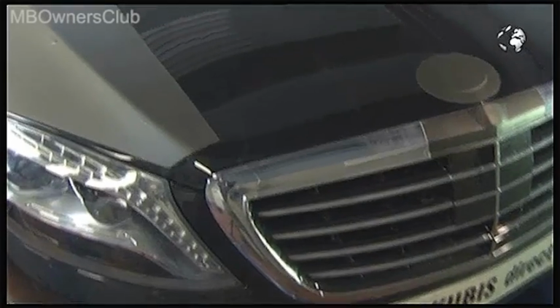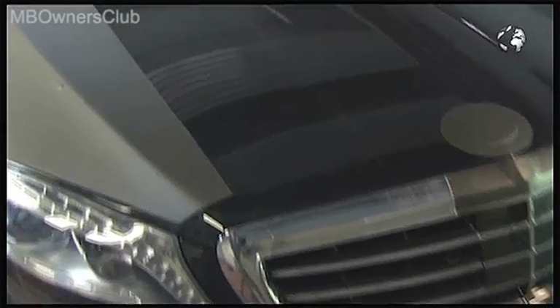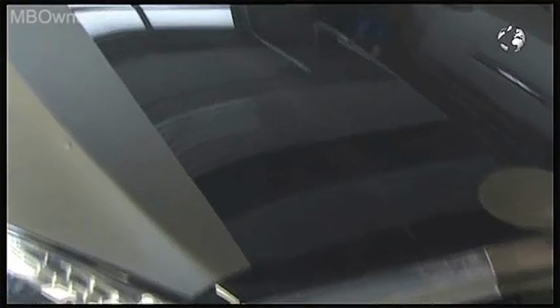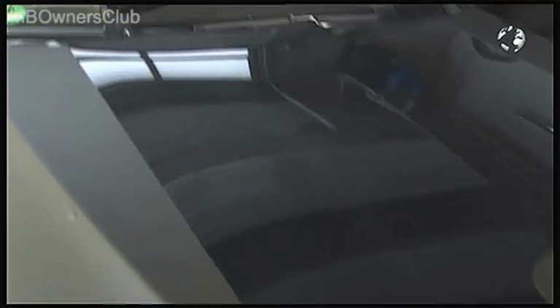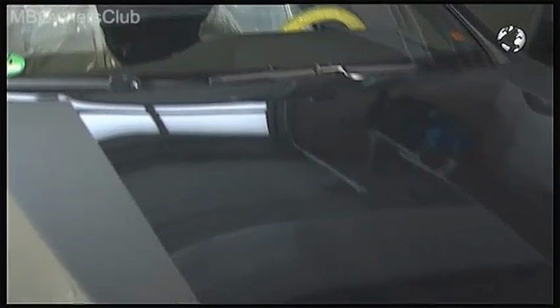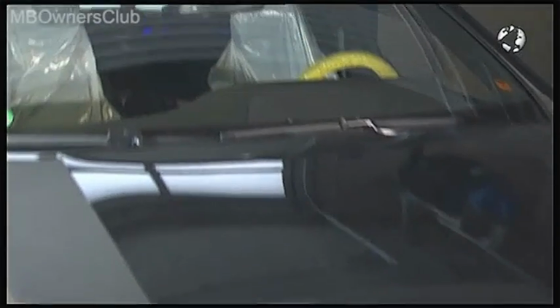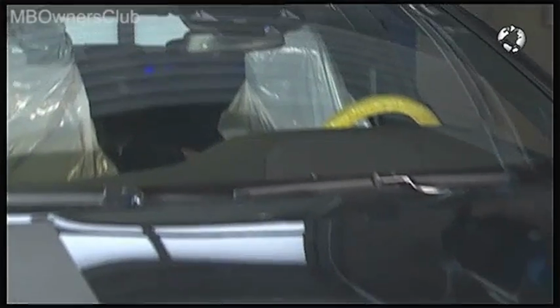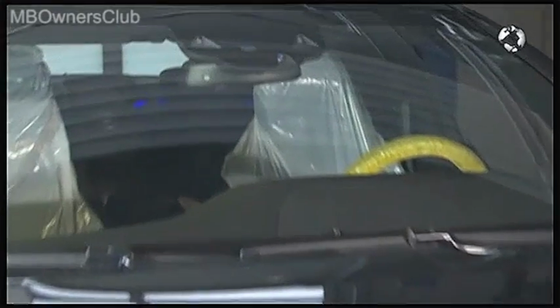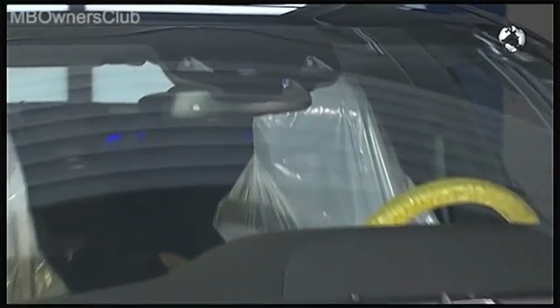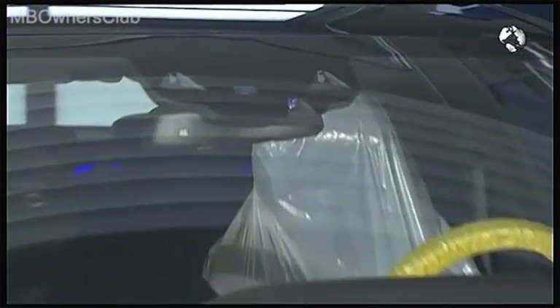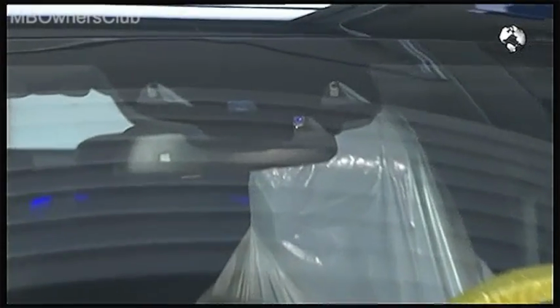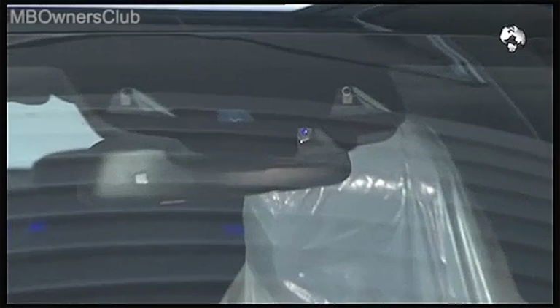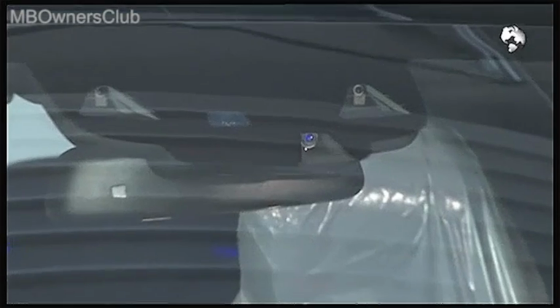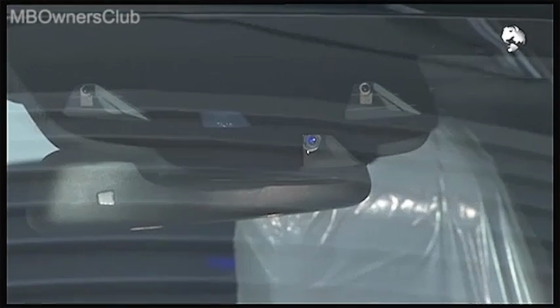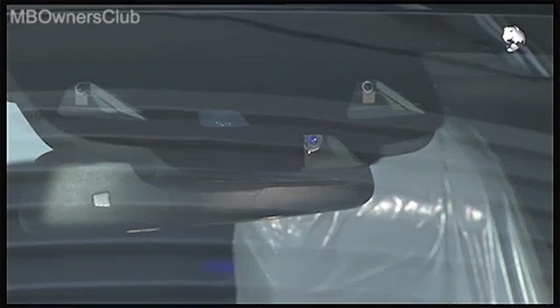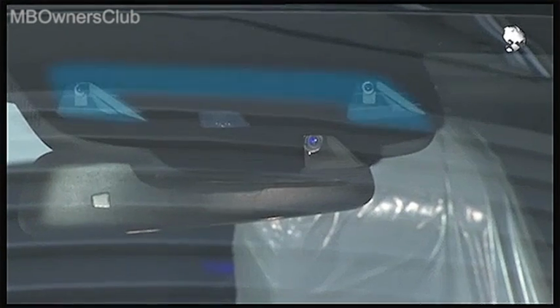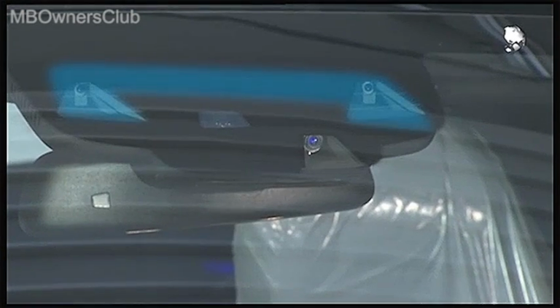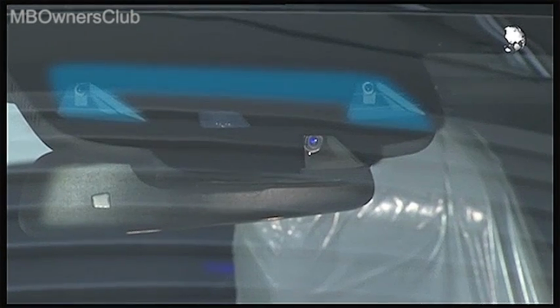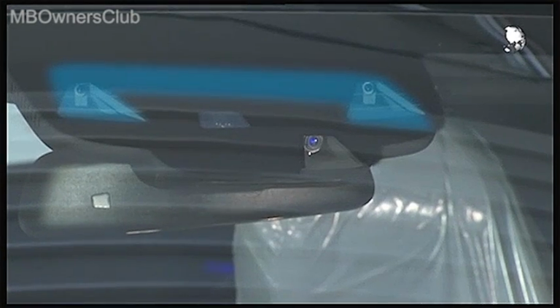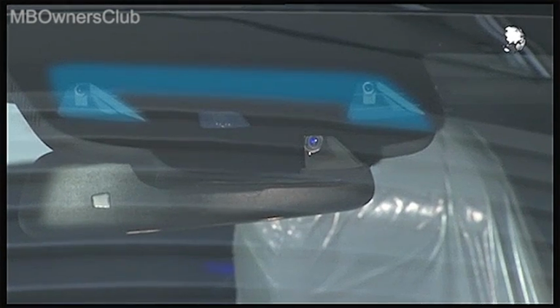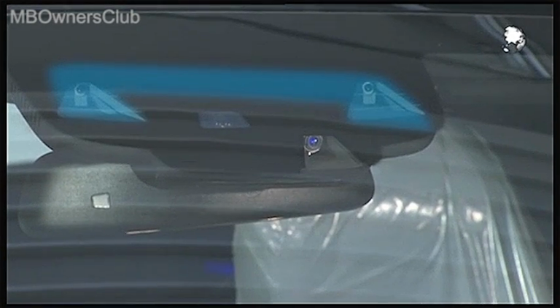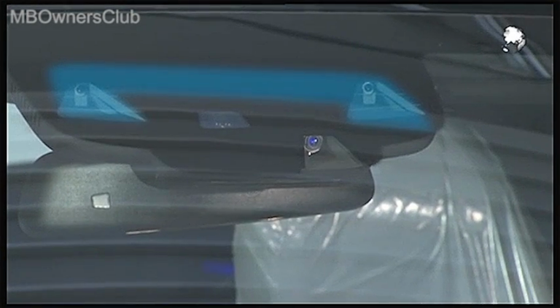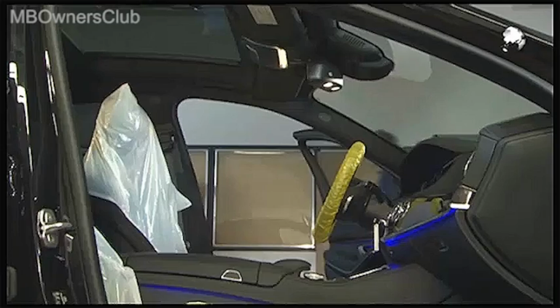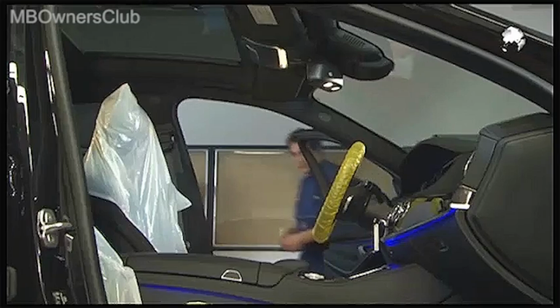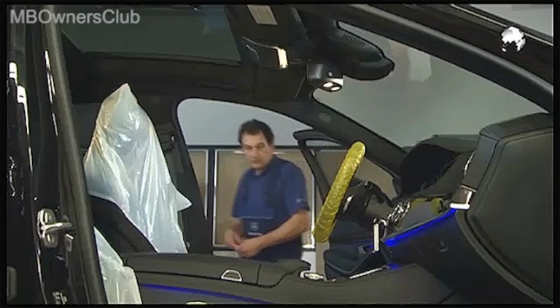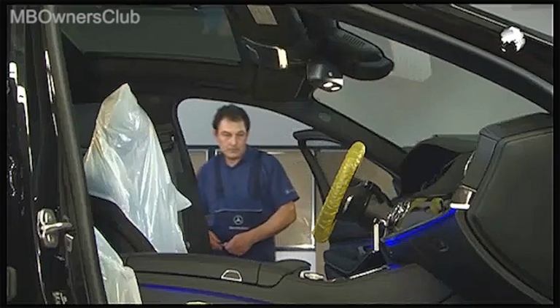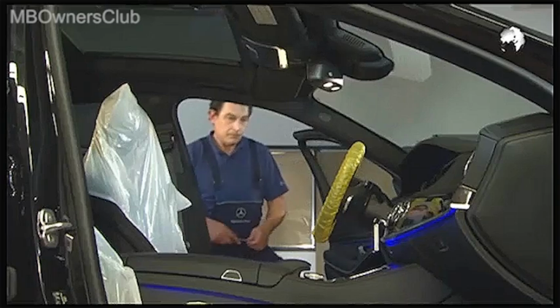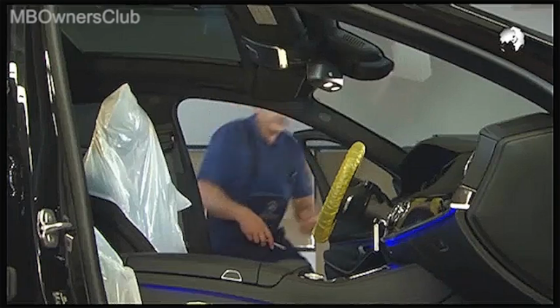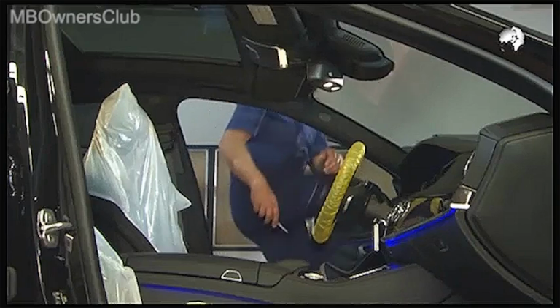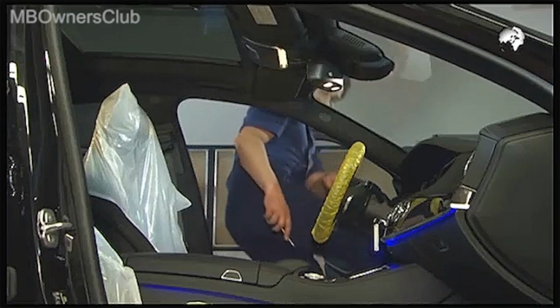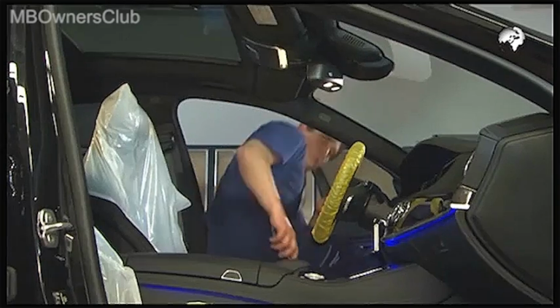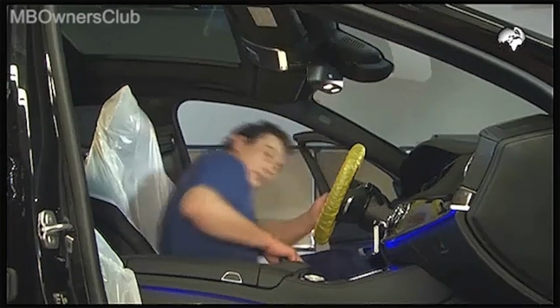The multi-function camera for the new S-Class is located behind the windscreen near the inside mirror. To replace the camera, first turn off the ignition.